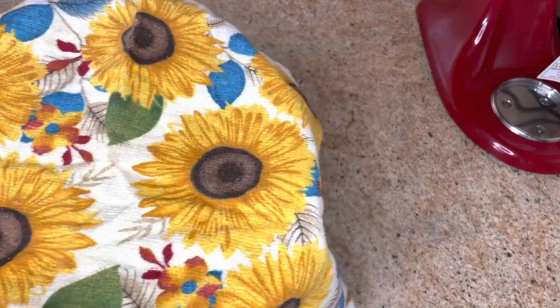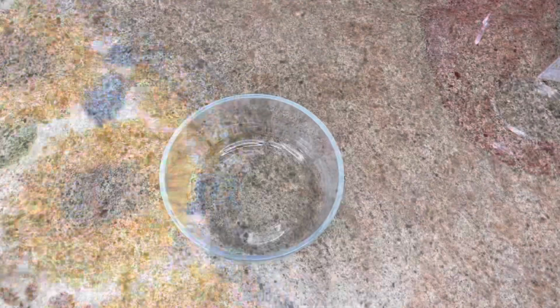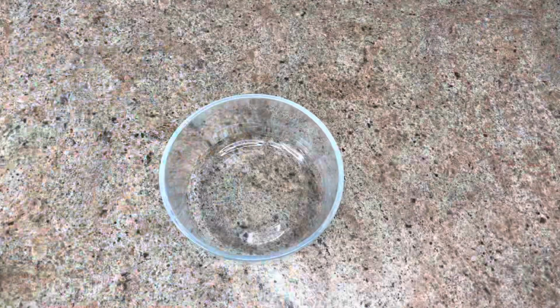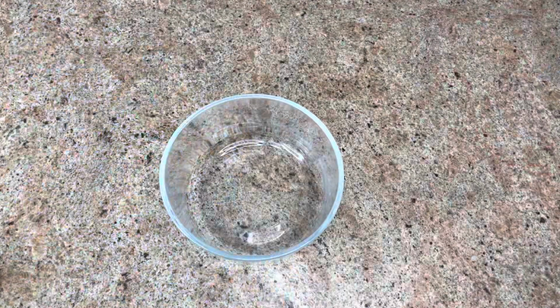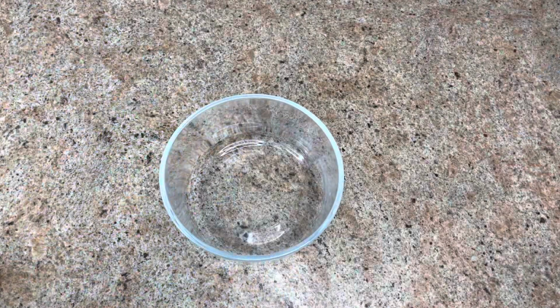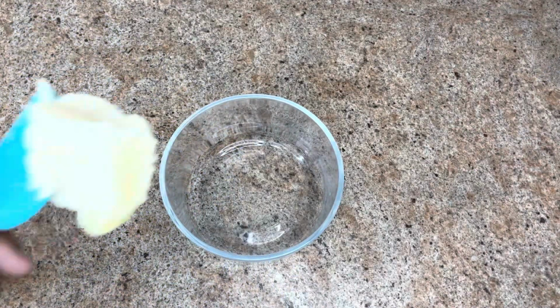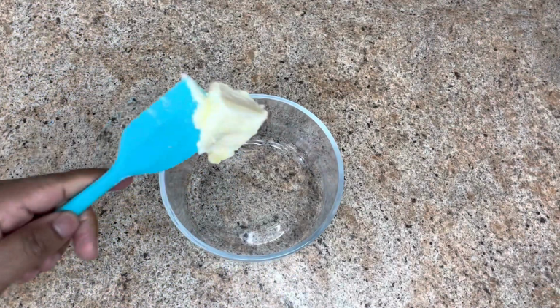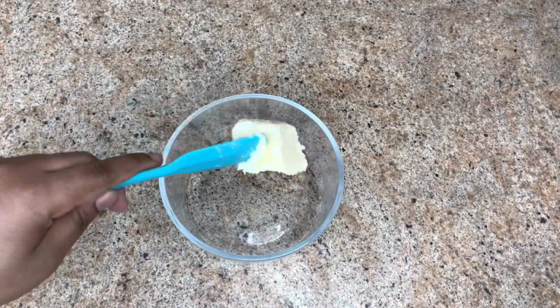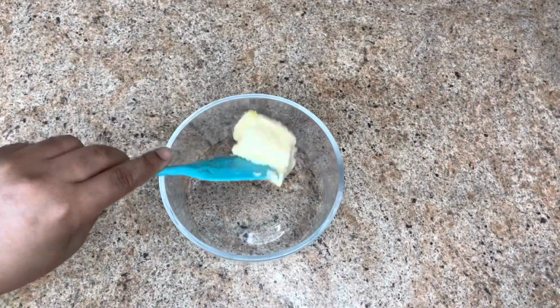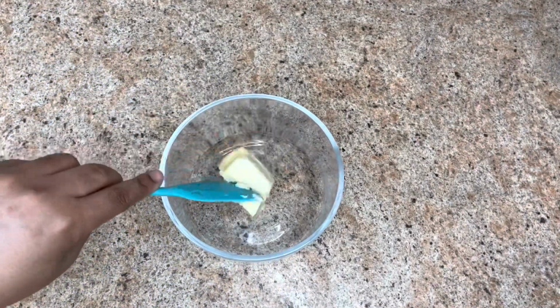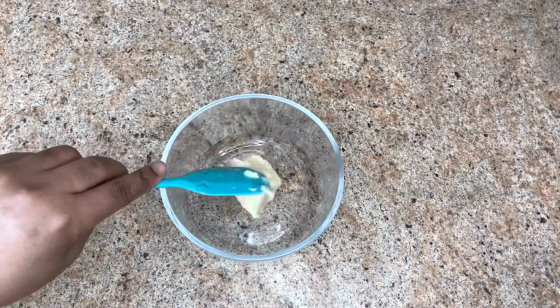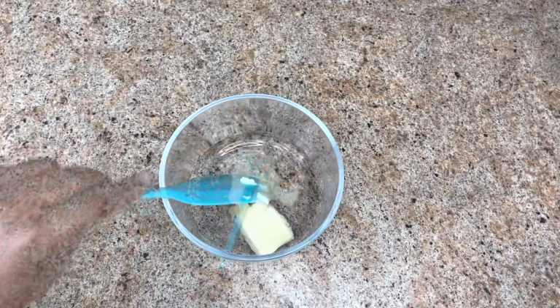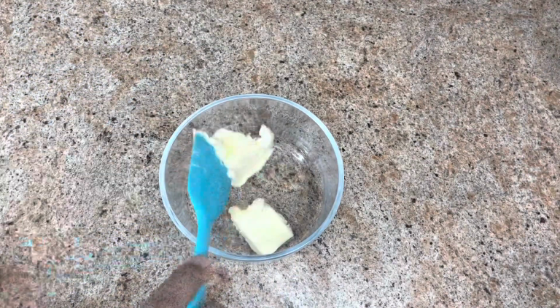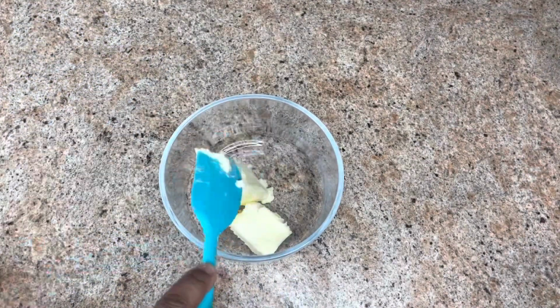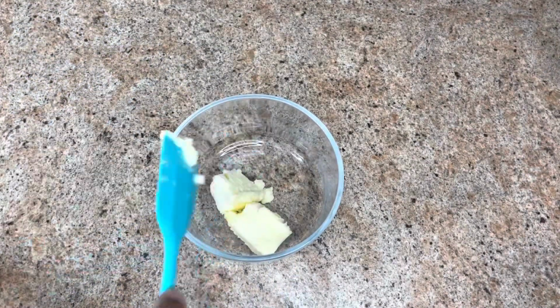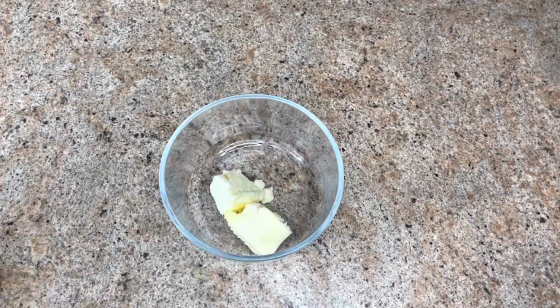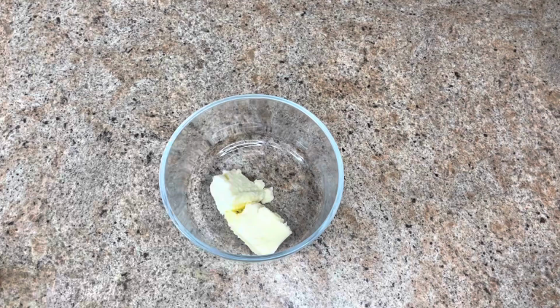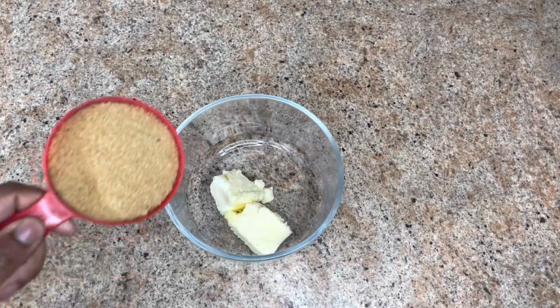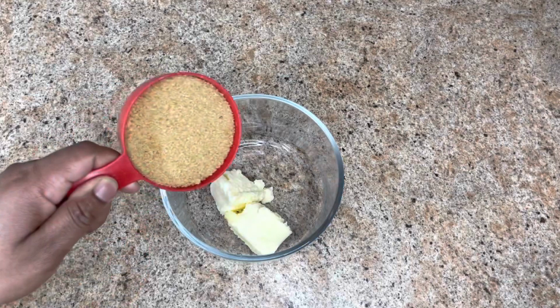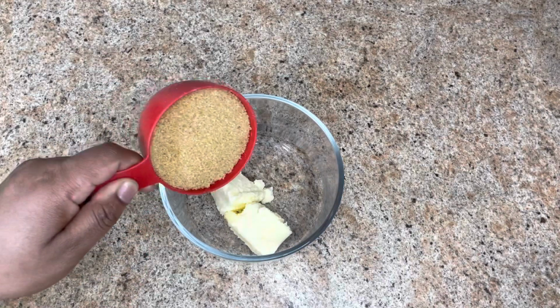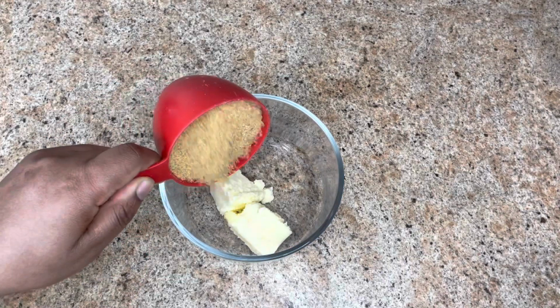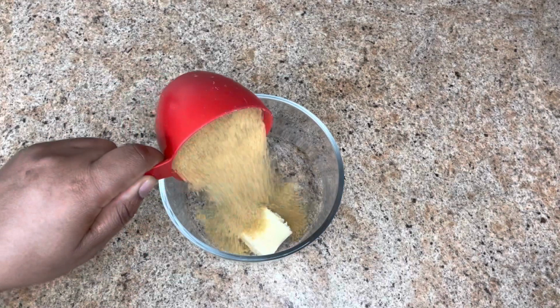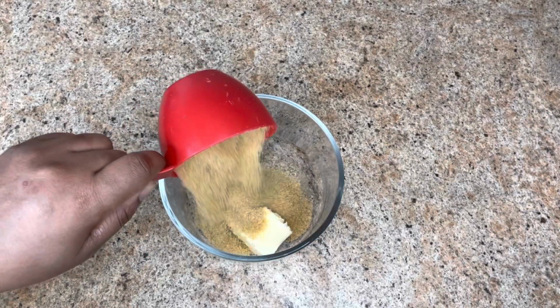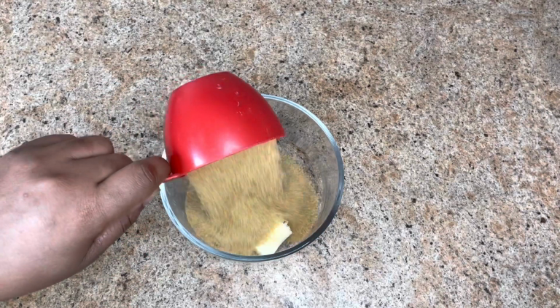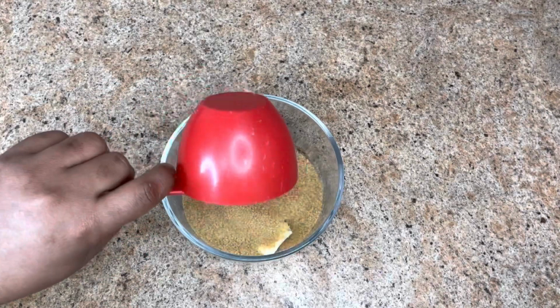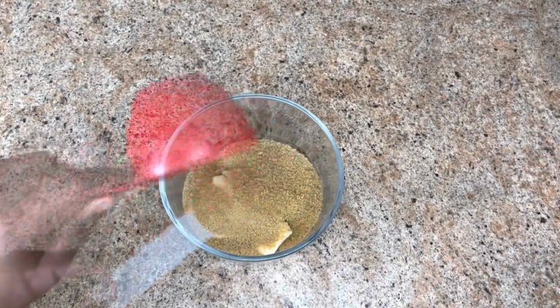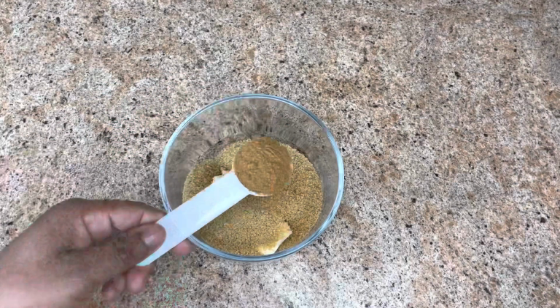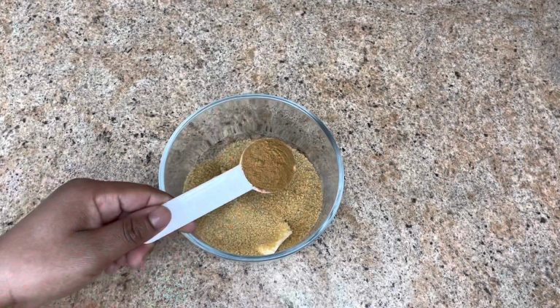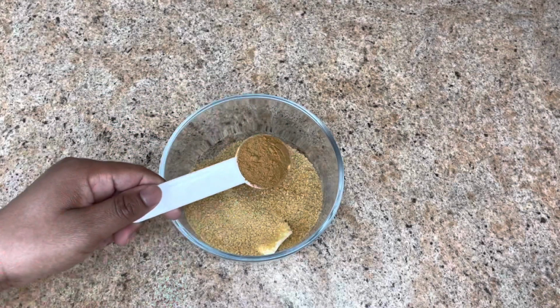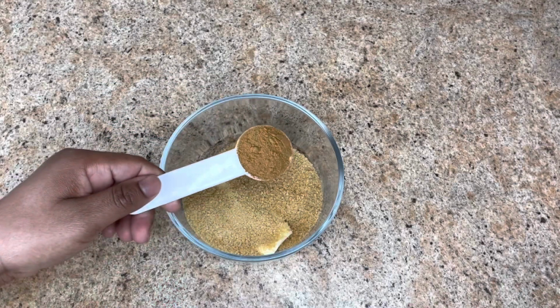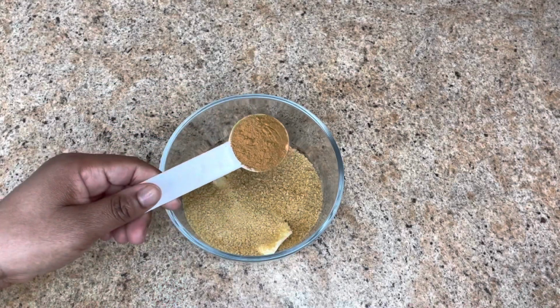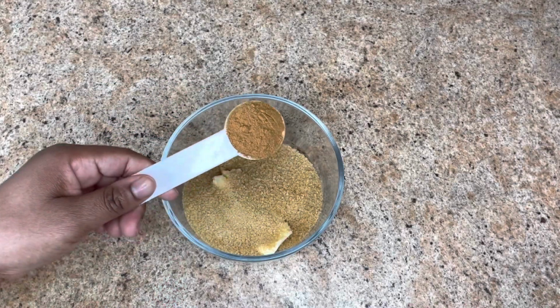In a bowl, add four tablespoons of softened butter, one cup of sugar — I'm using brown sugar — and one tablespoon of cinnamon powder. Mix together for the filling.